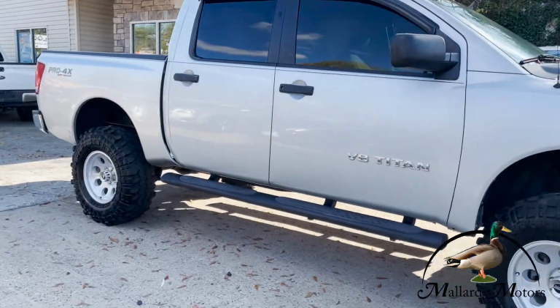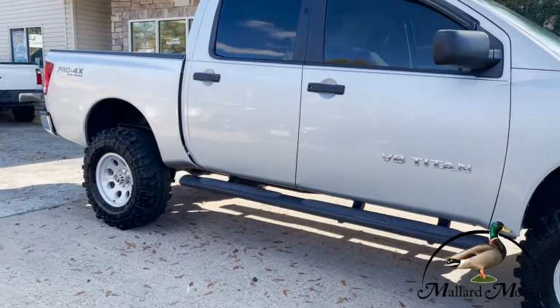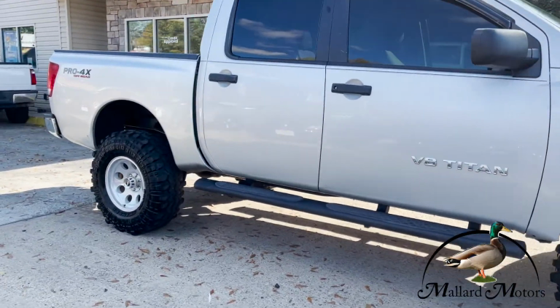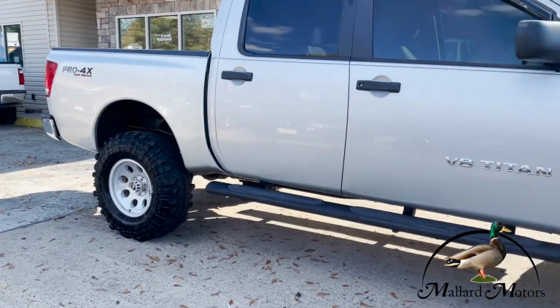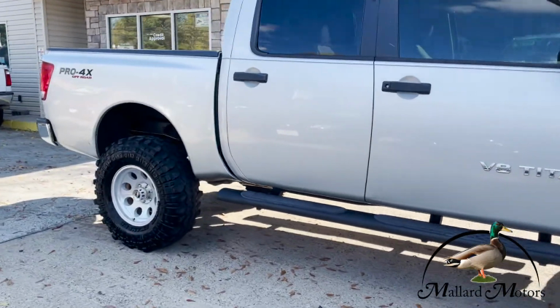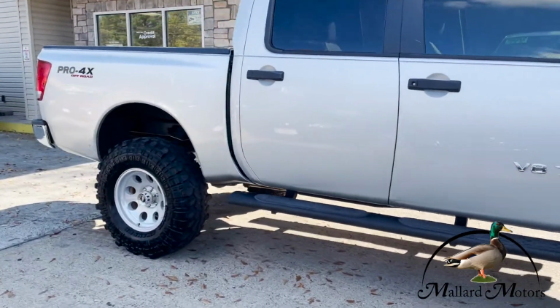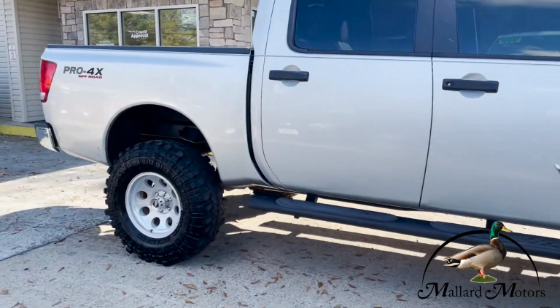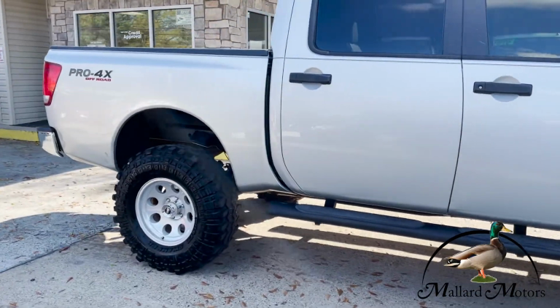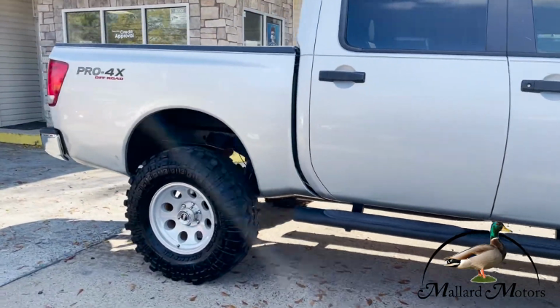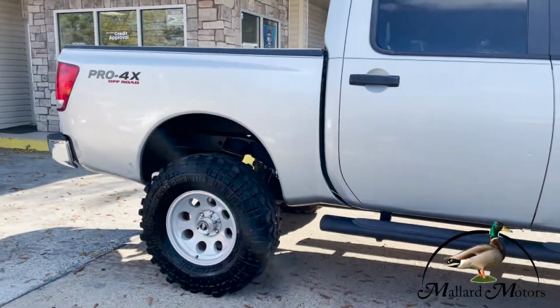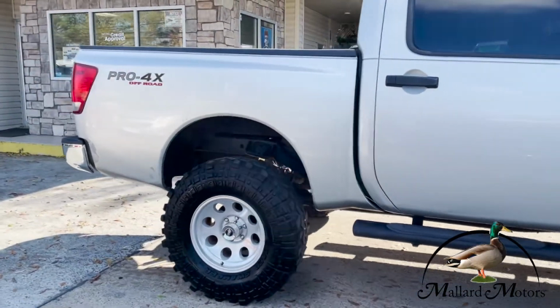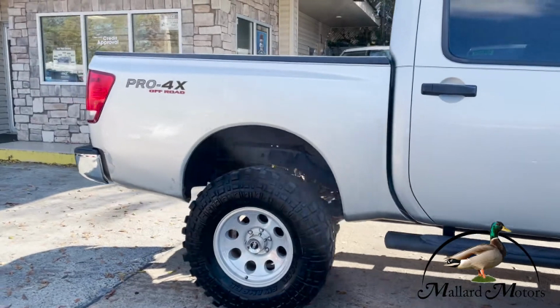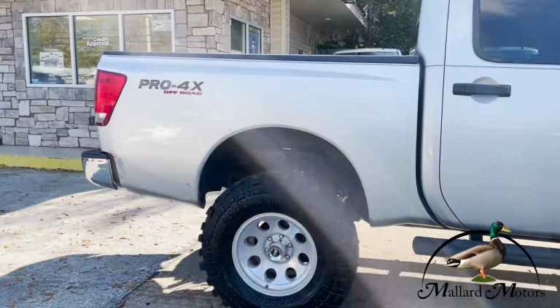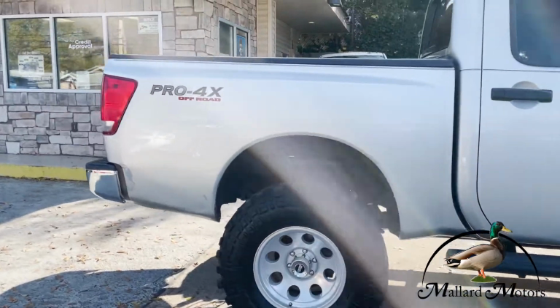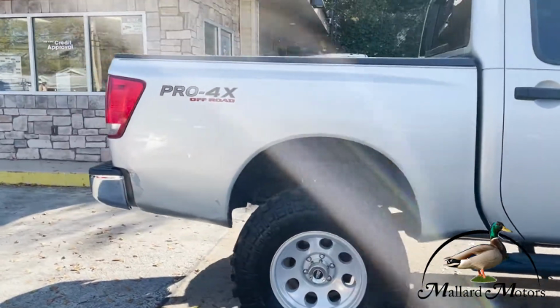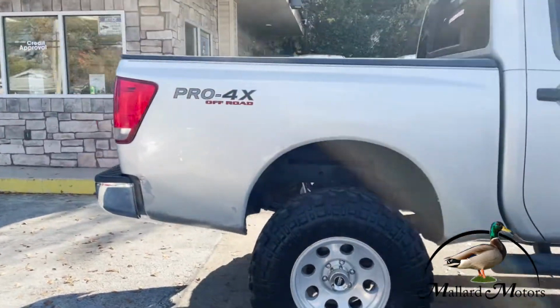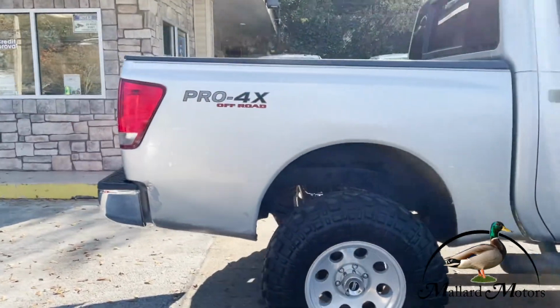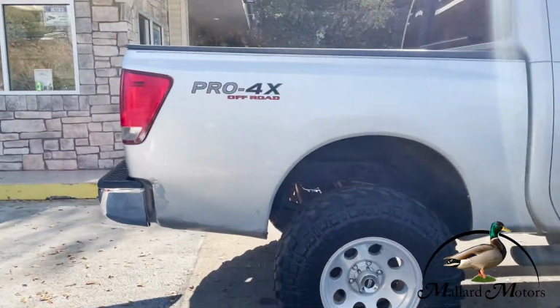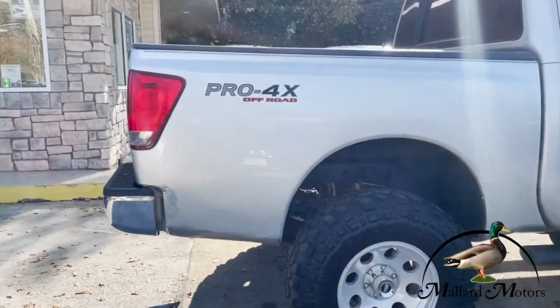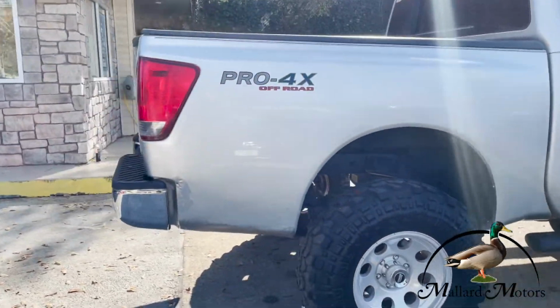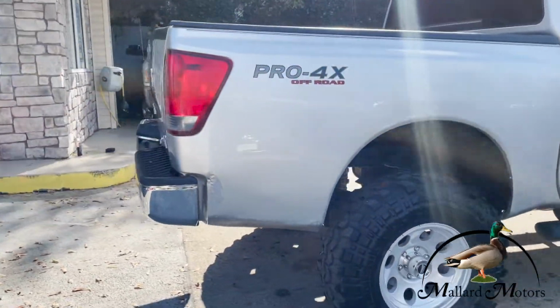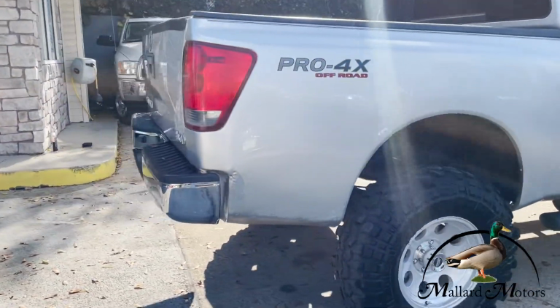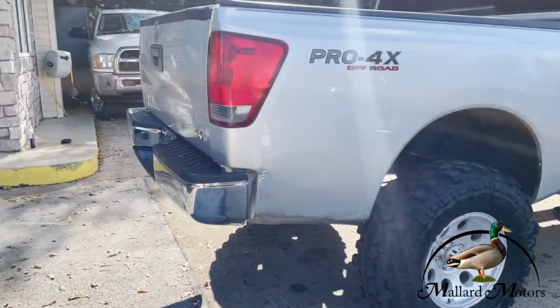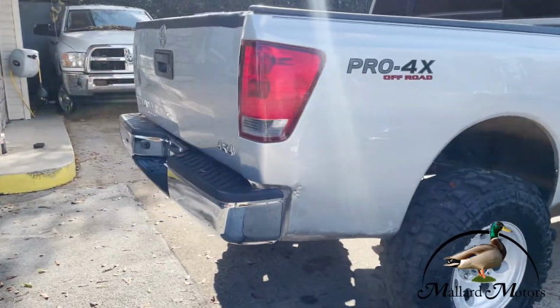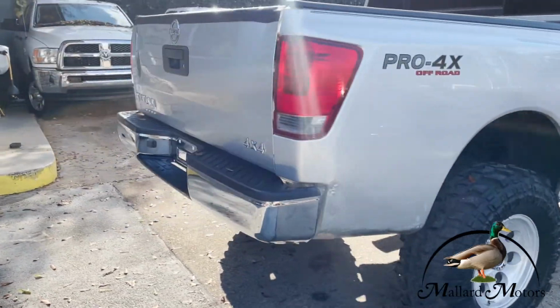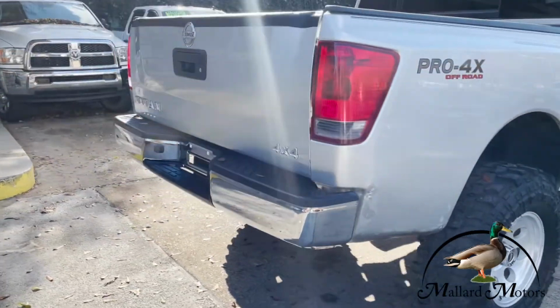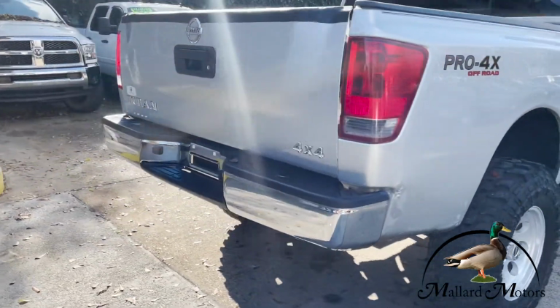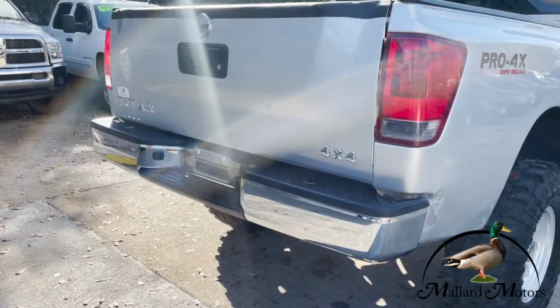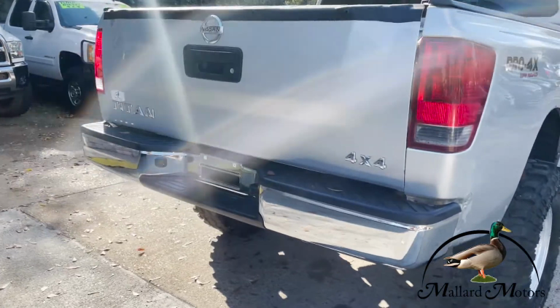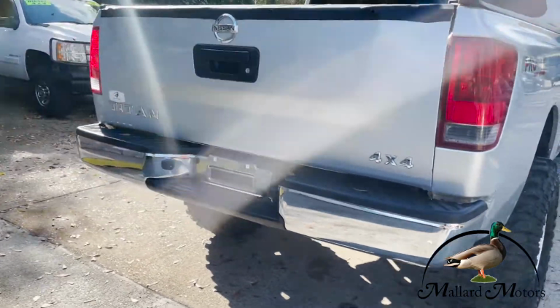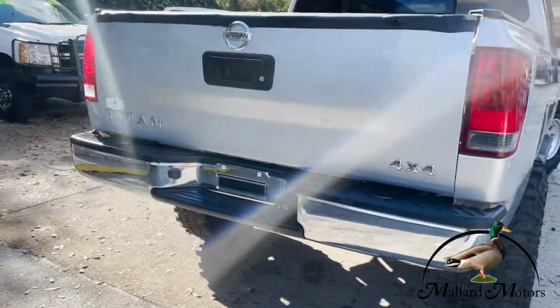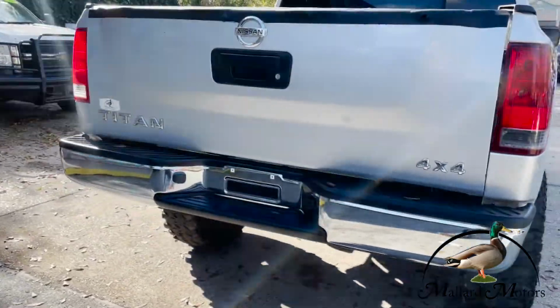It's only got a little over 100,000 miles on it. As you can see there, it's got the Pro 4X Off-Road package, and it is four-wheel drive.